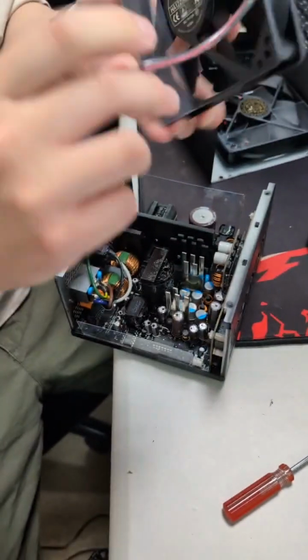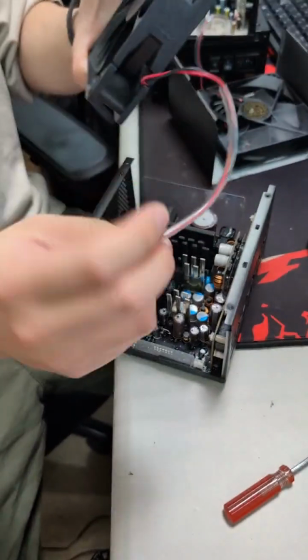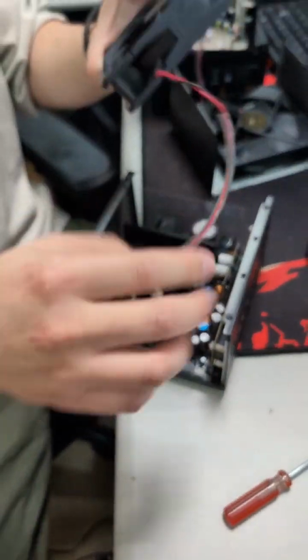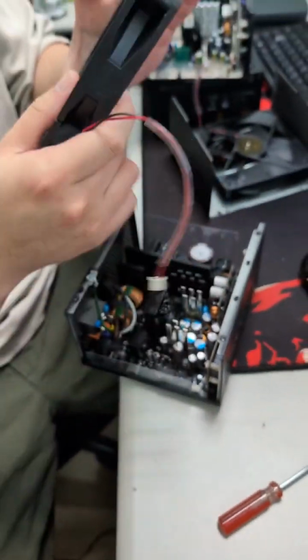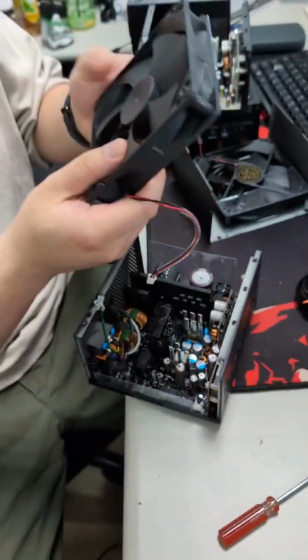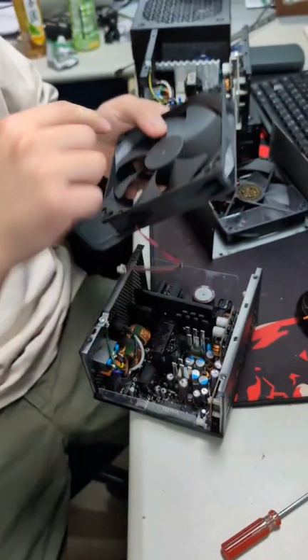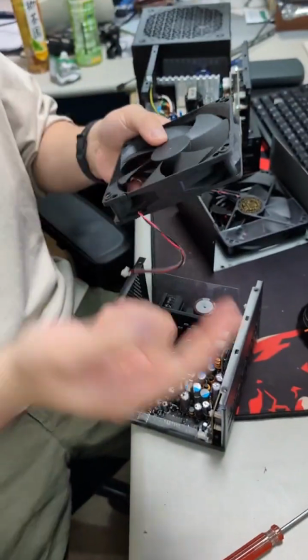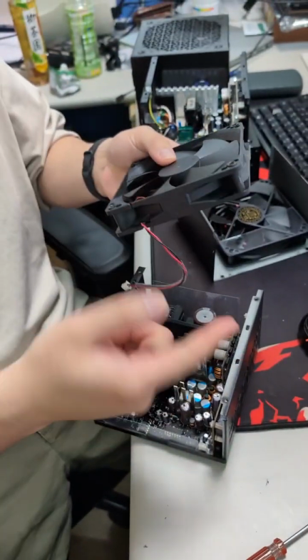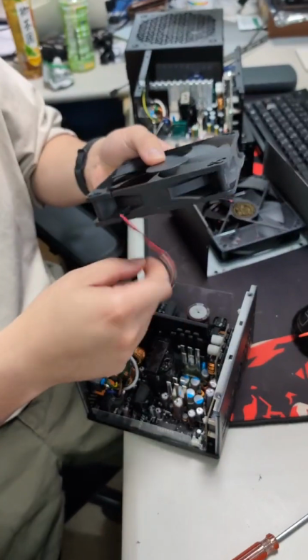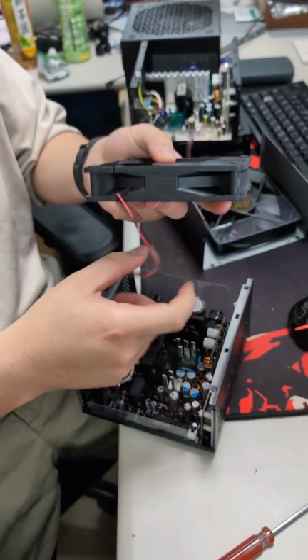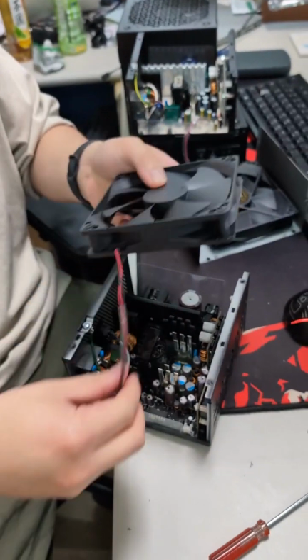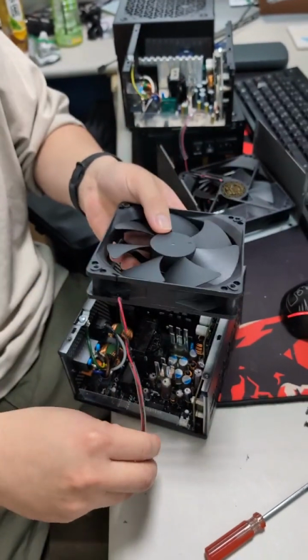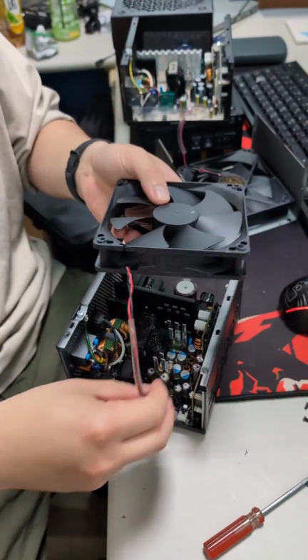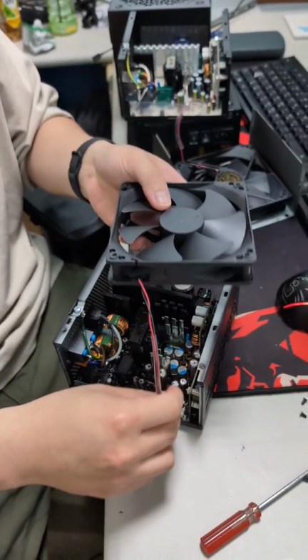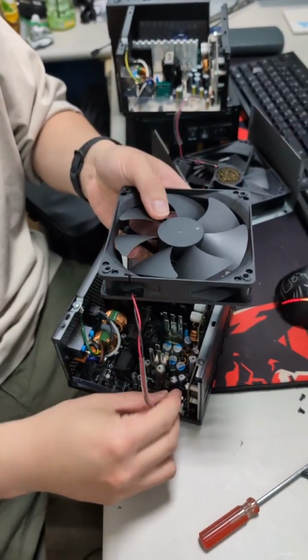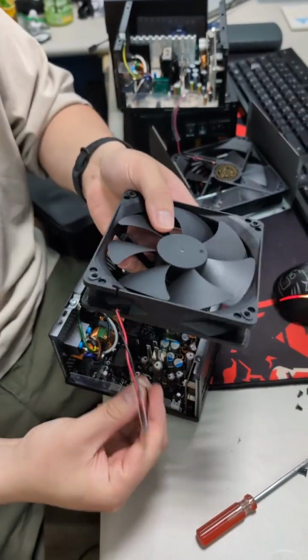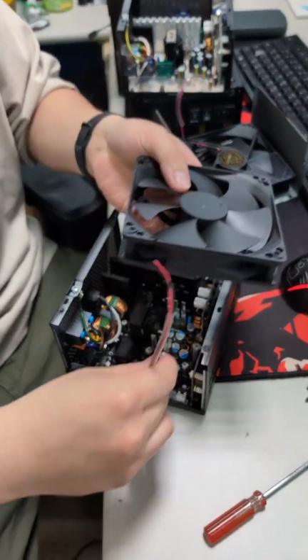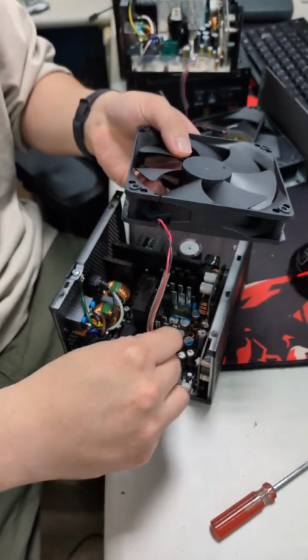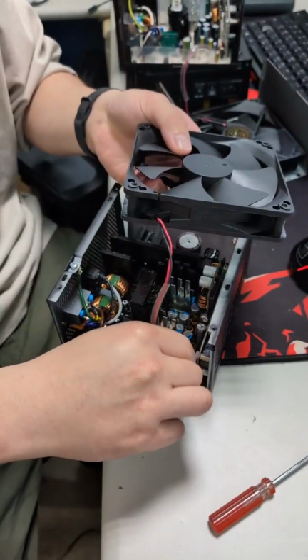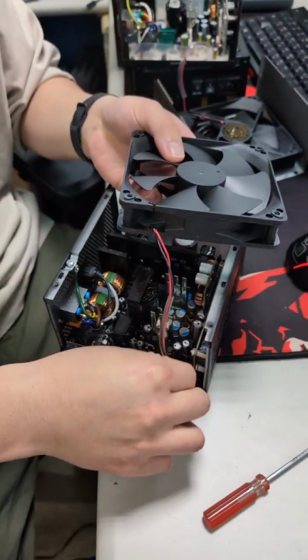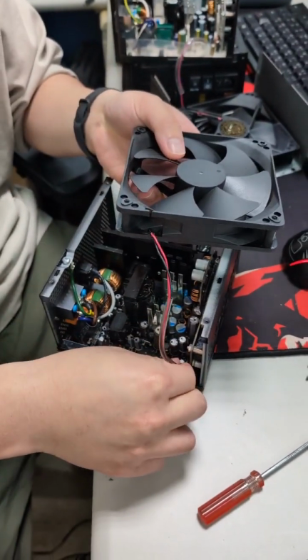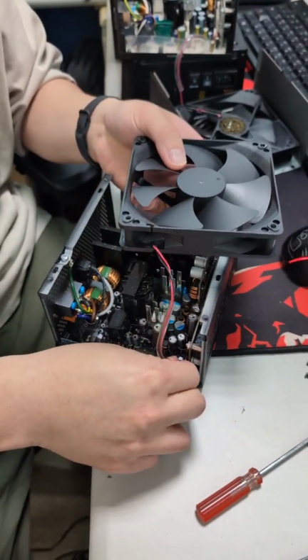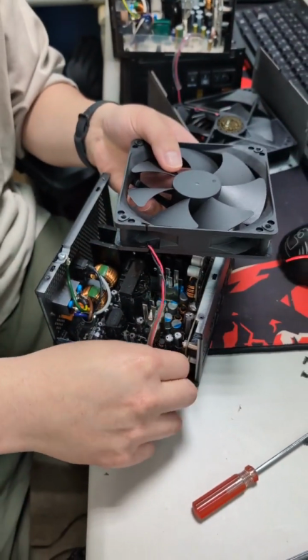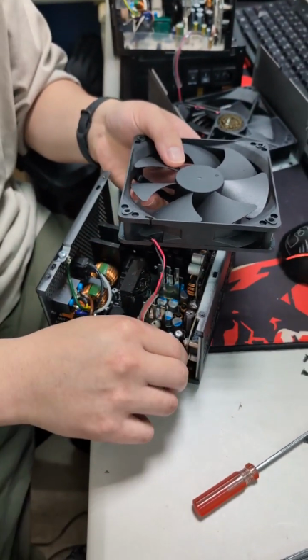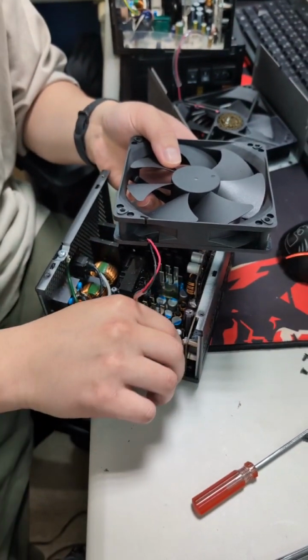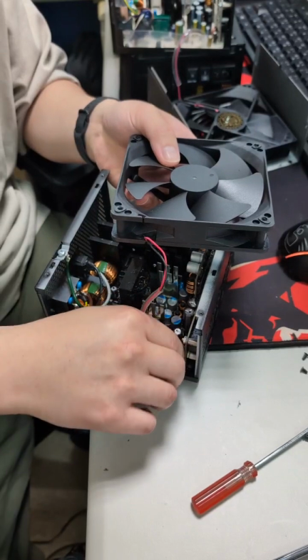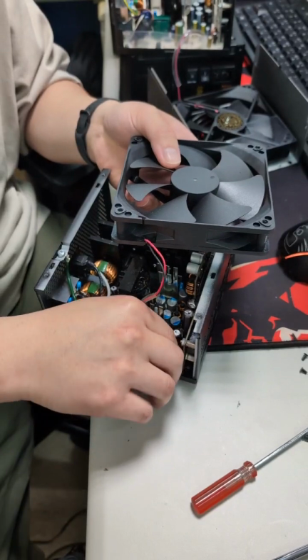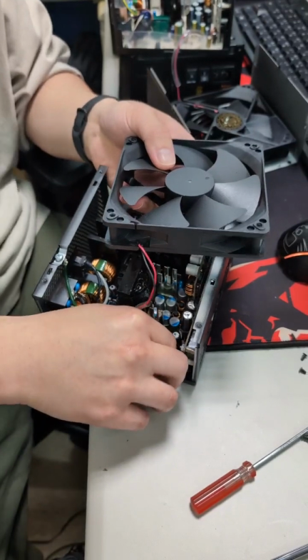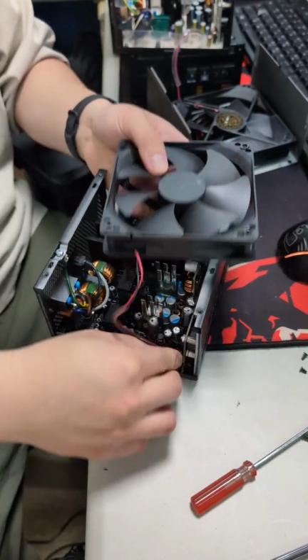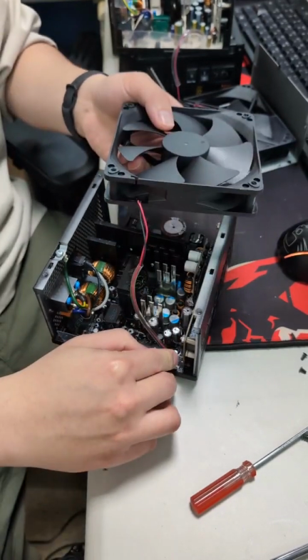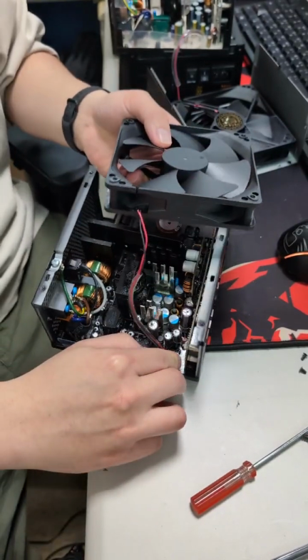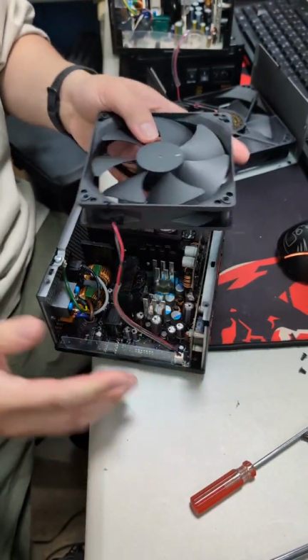And now replace the new fan in, and connect the cable connector, just like this.